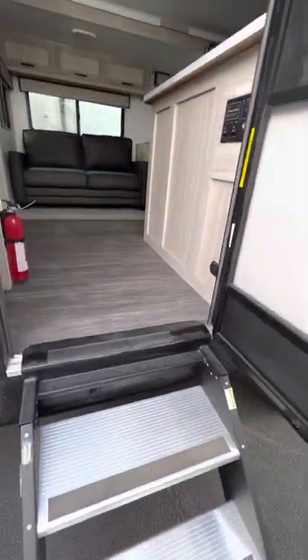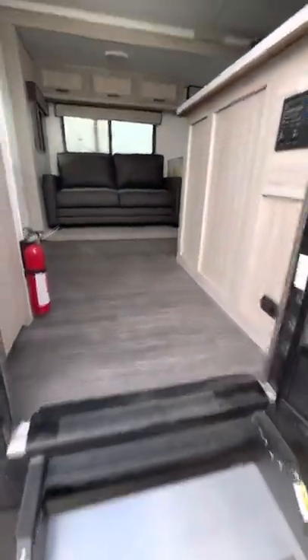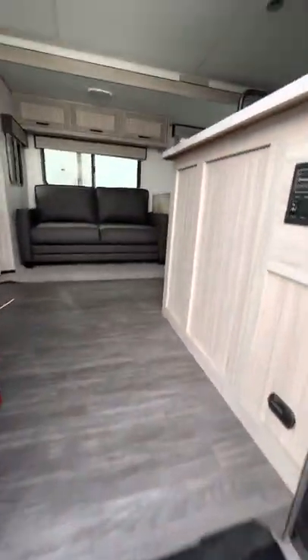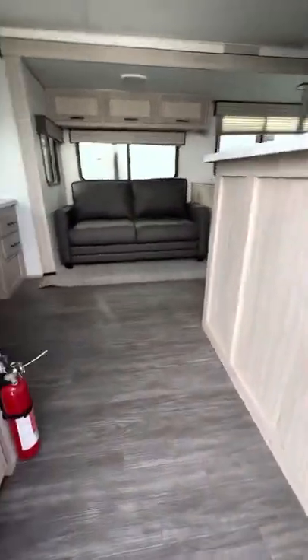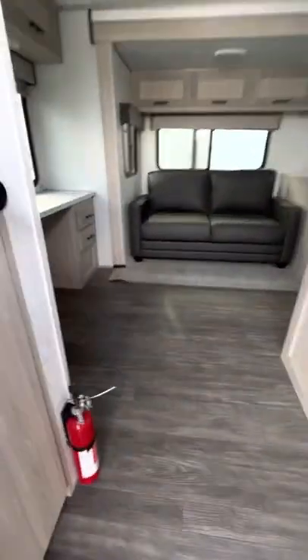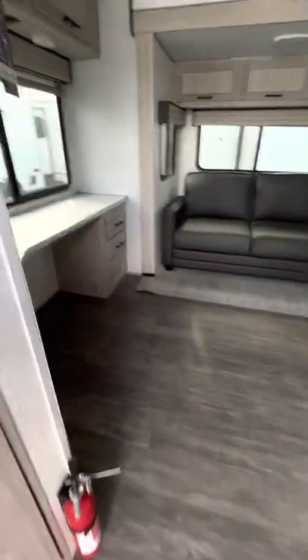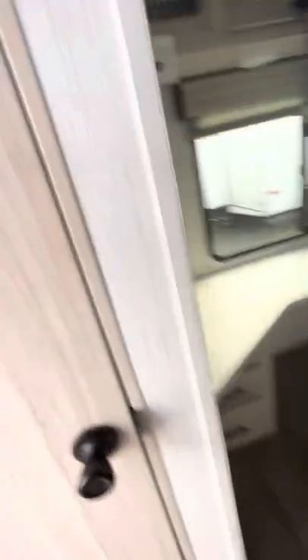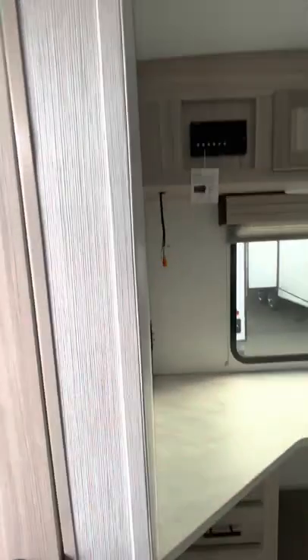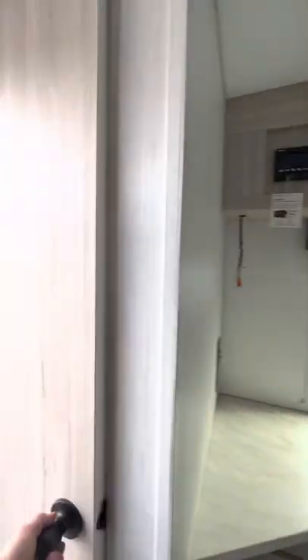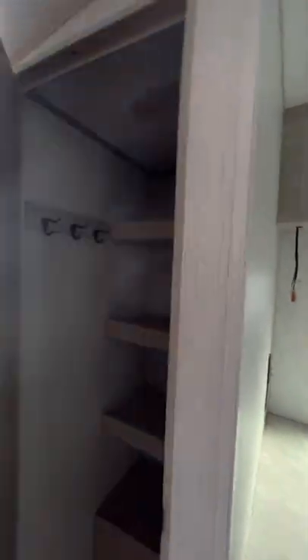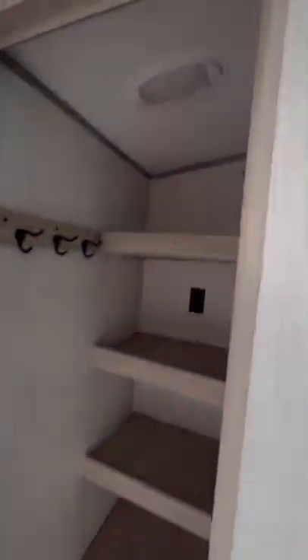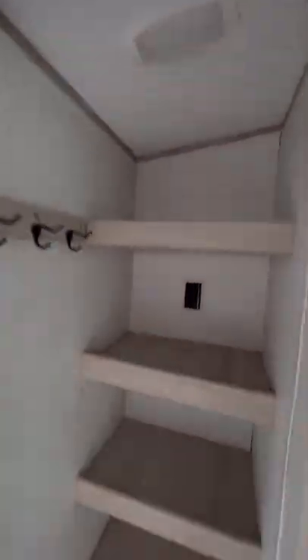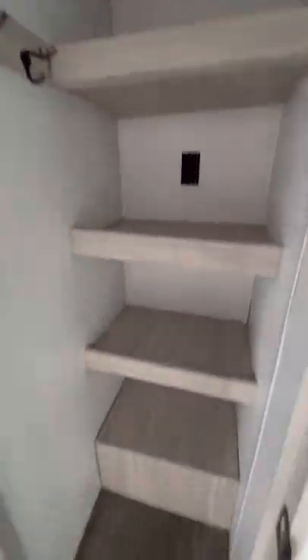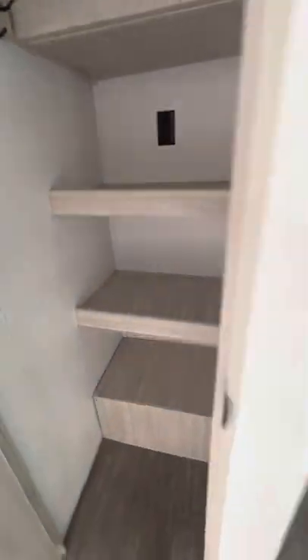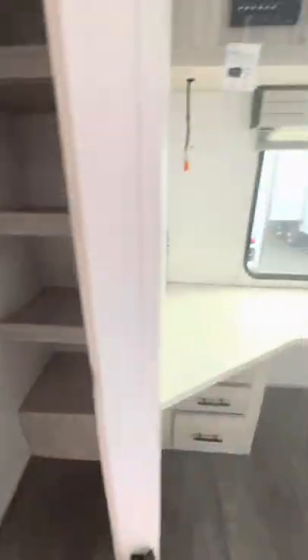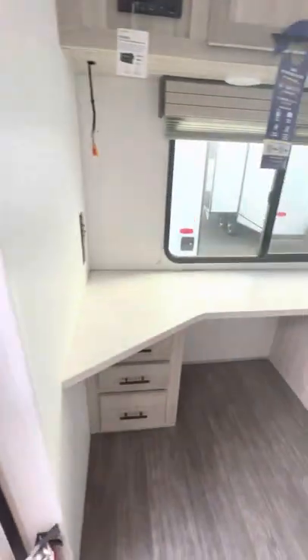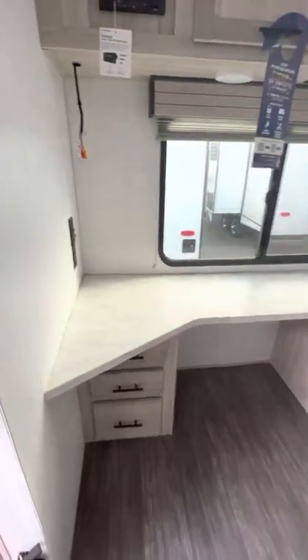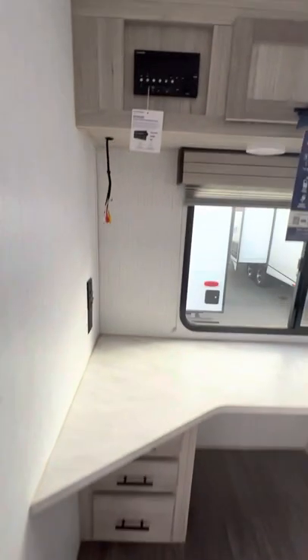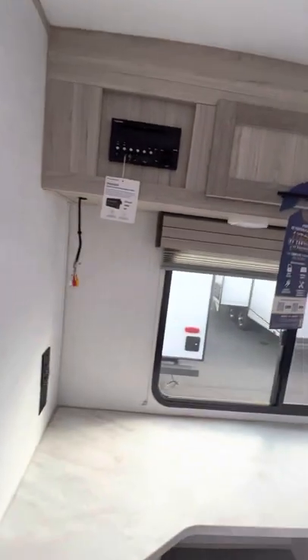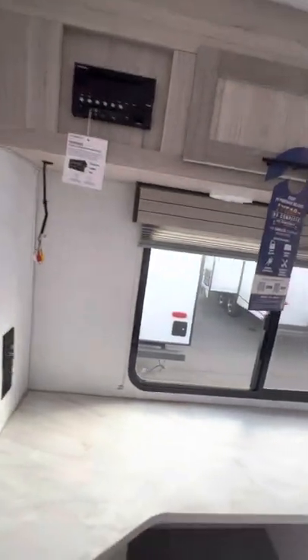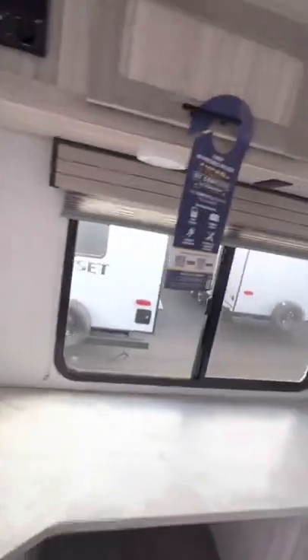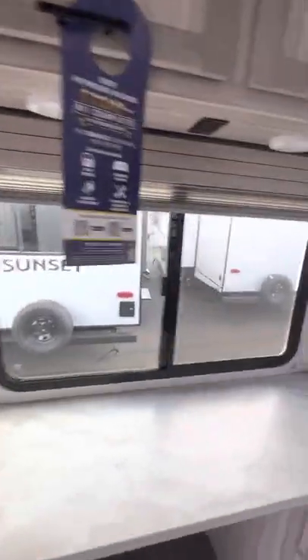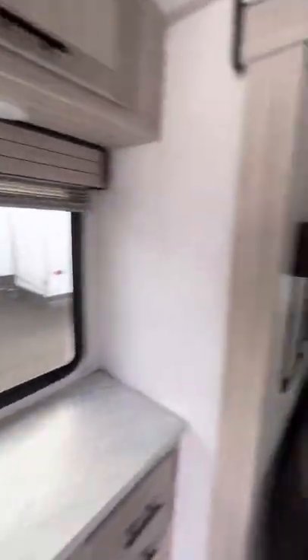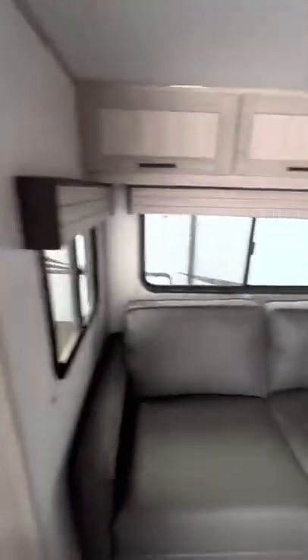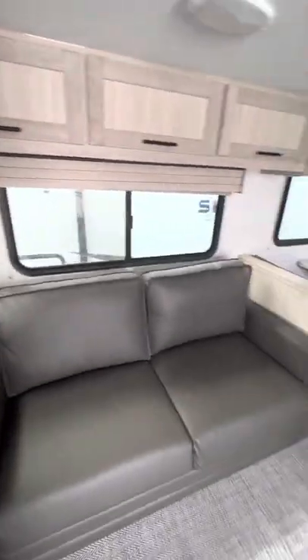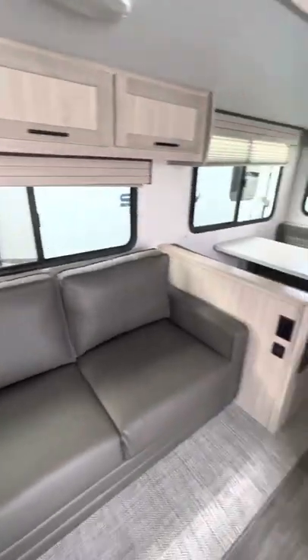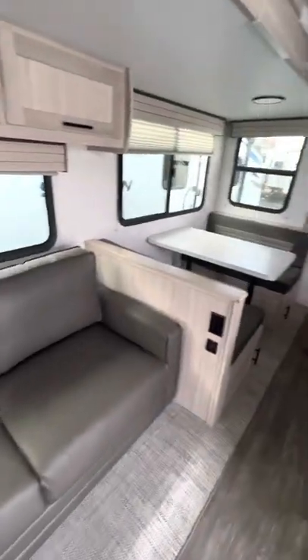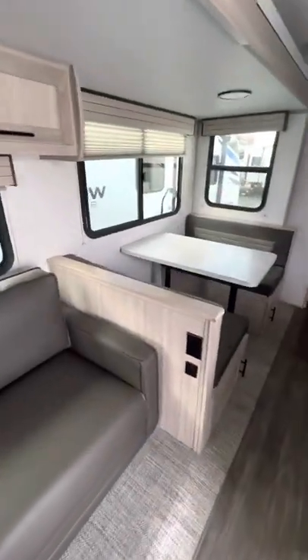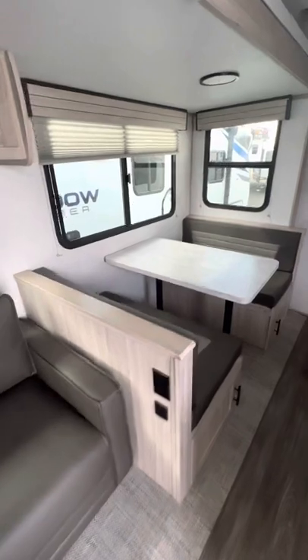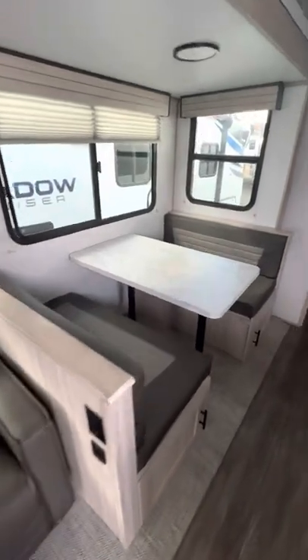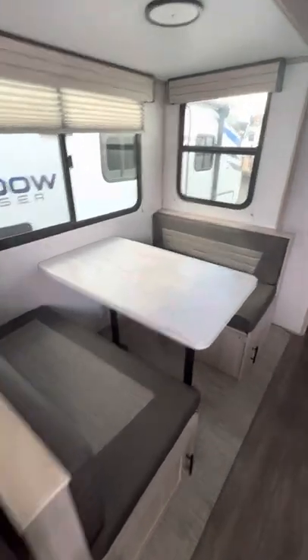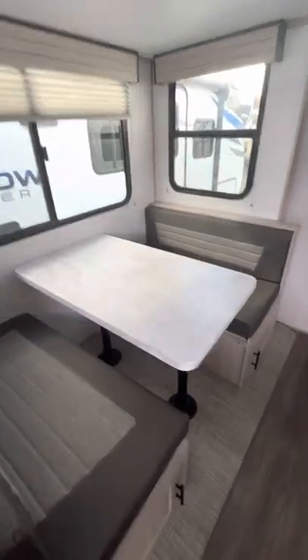As you walk into this unit, you've got a nice big pantry with power and light in there, a desk in the back which is cool, a nice big window, and a trifold couch. The booth here also makes into a bed.